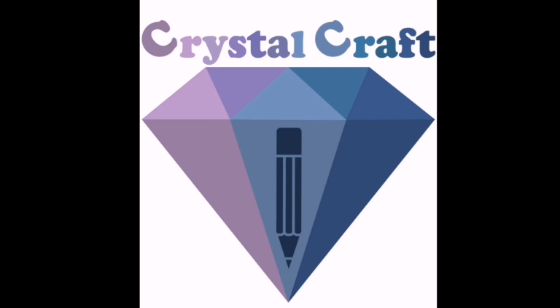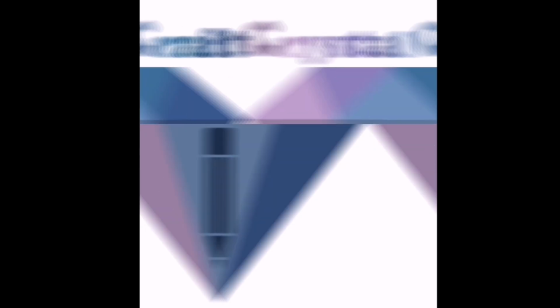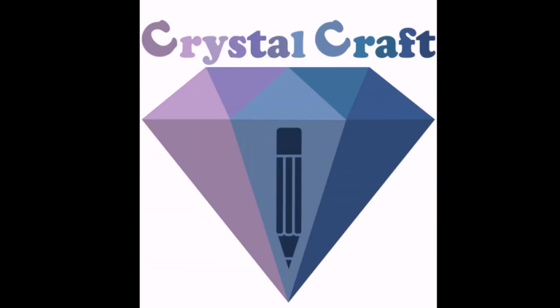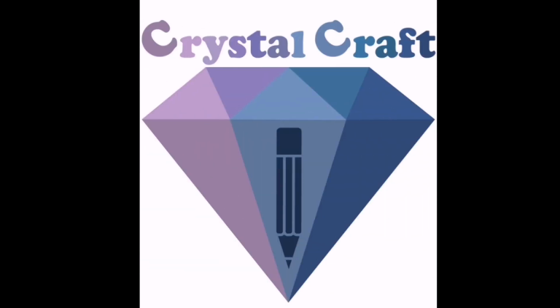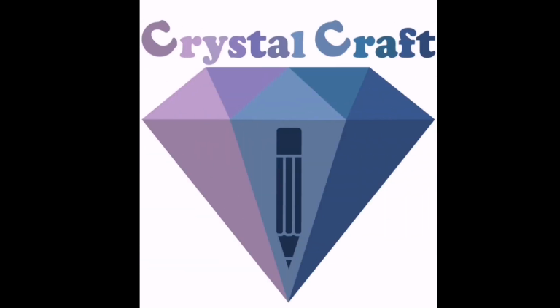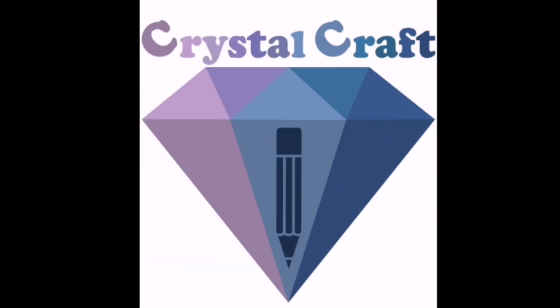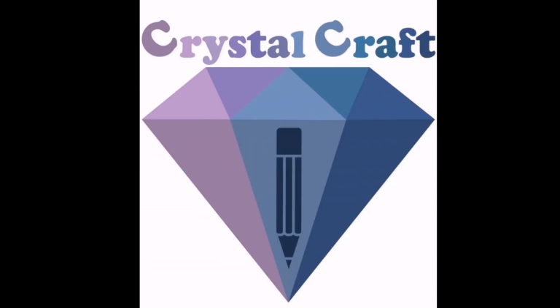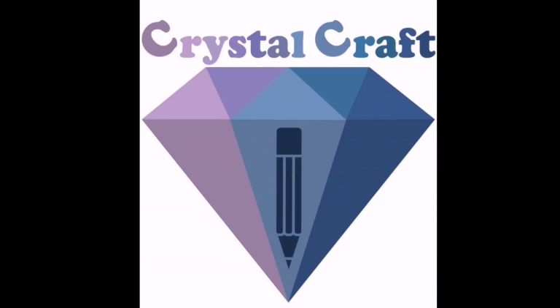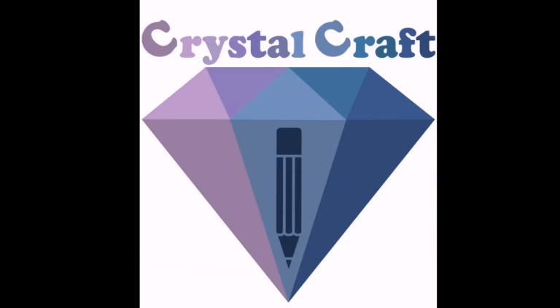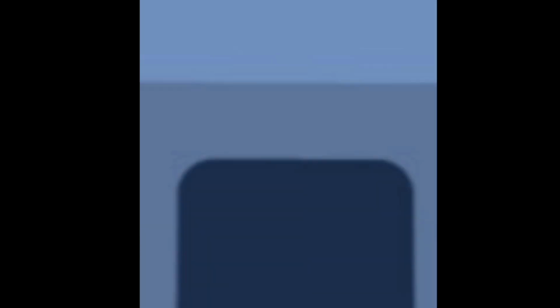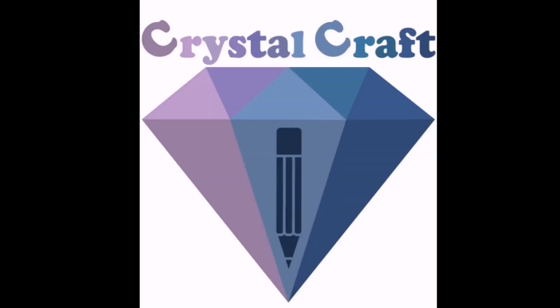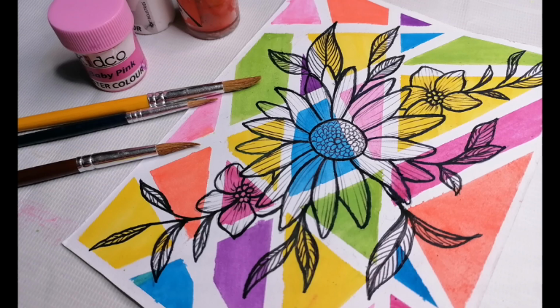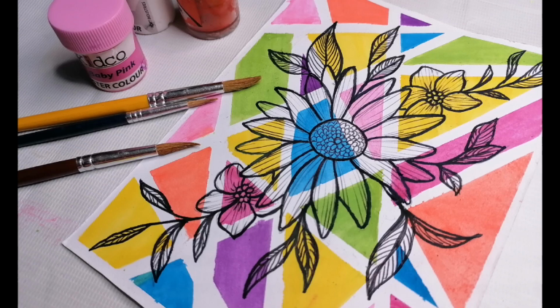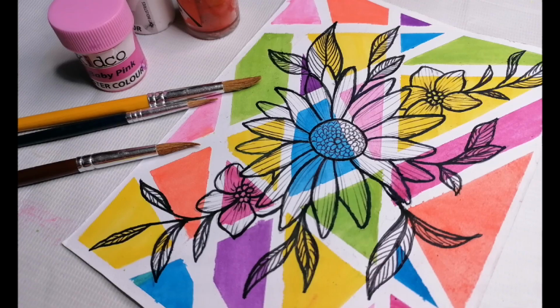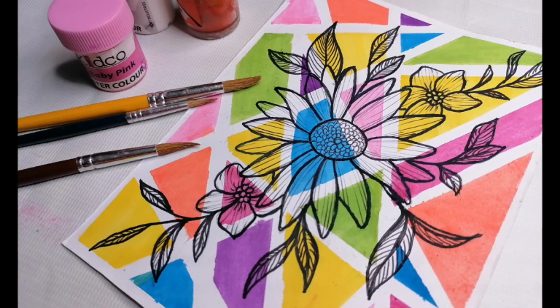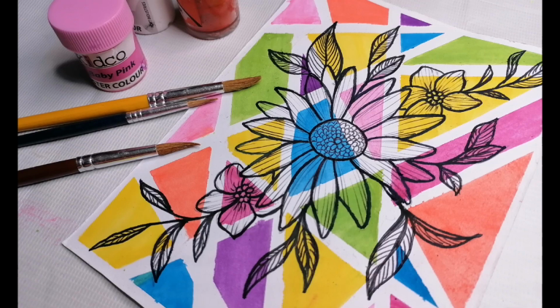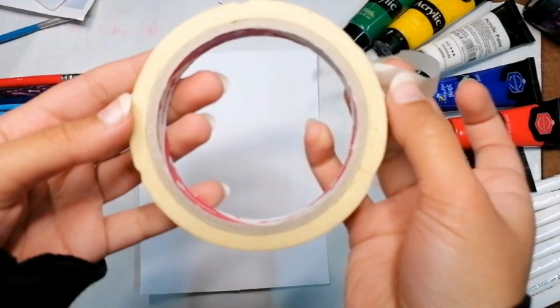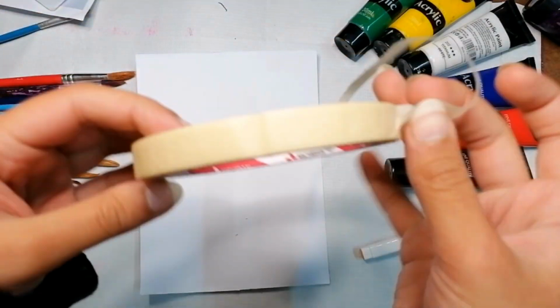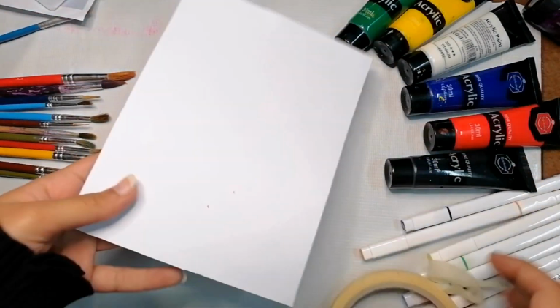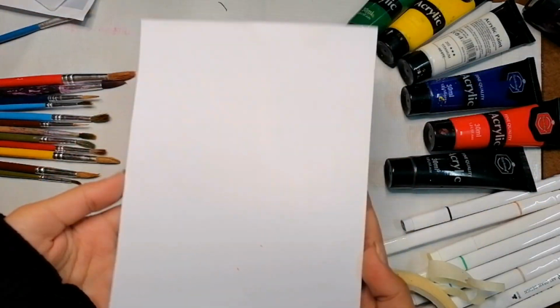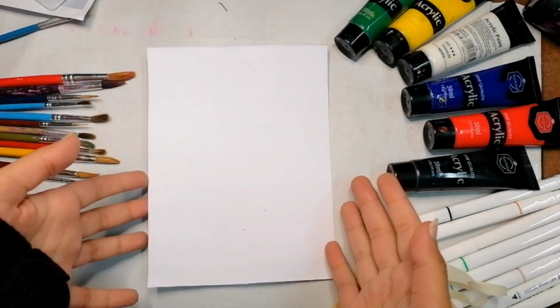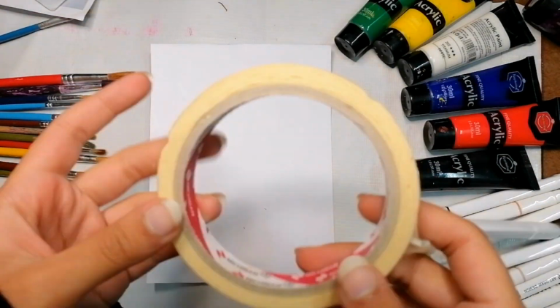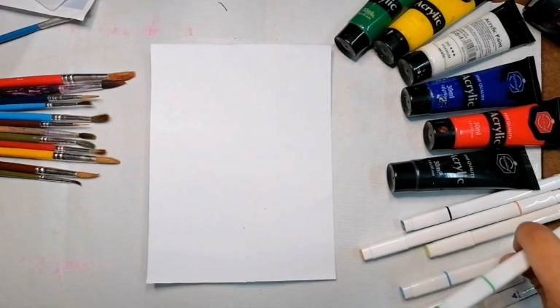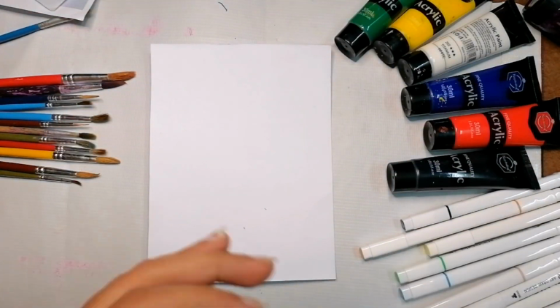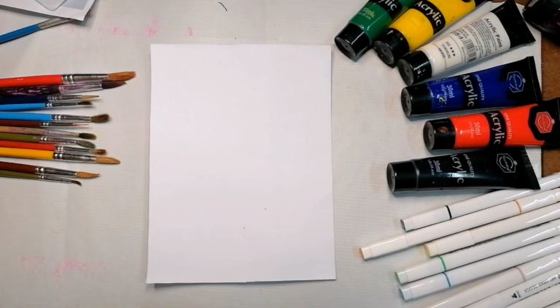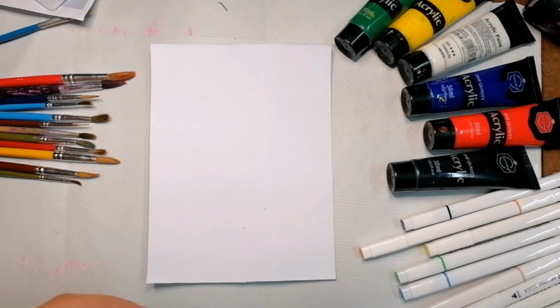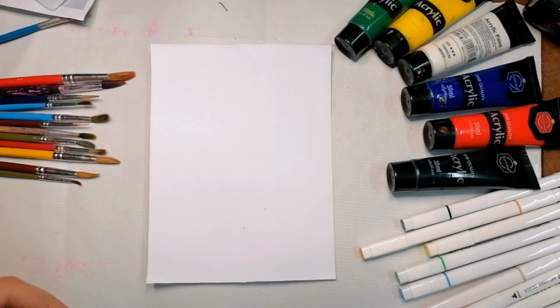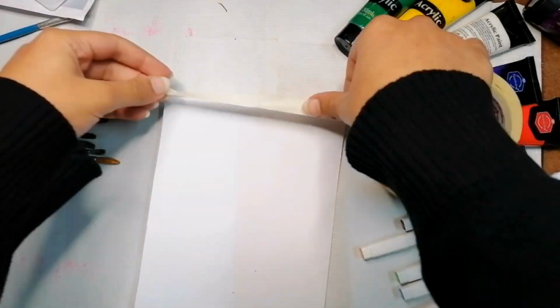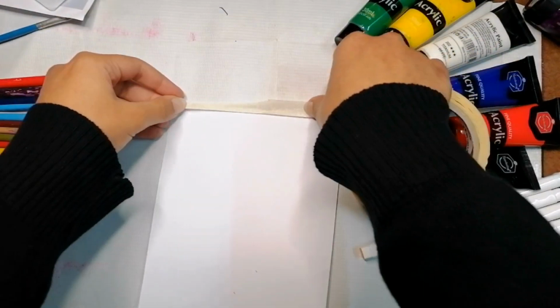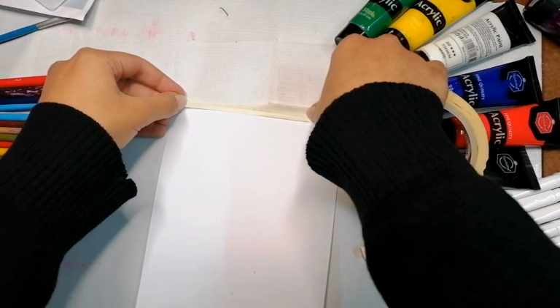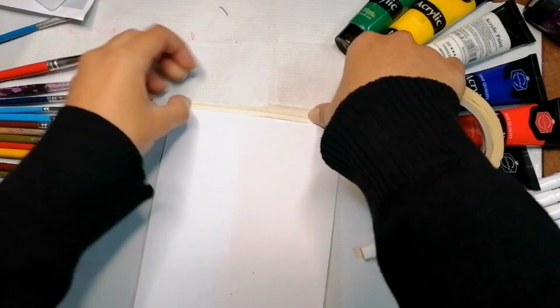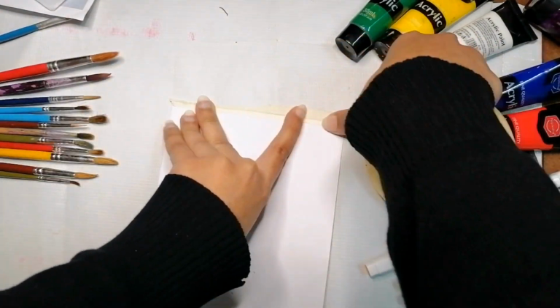Hello guys, welcome back to Crystal Craft! We're back again with another video tutorial on how to draw this beautiful painting. We'll start by taking a piece of cardboard — you can always go with canvas if you have it.